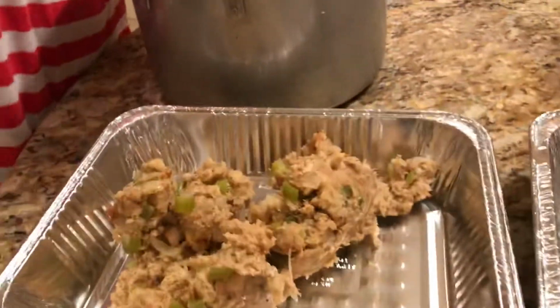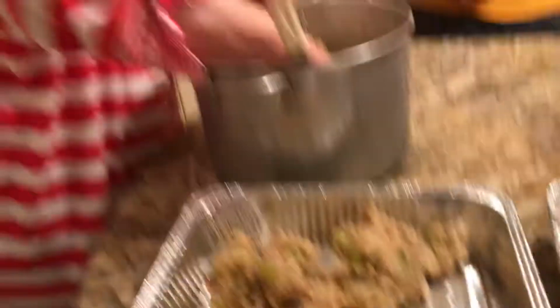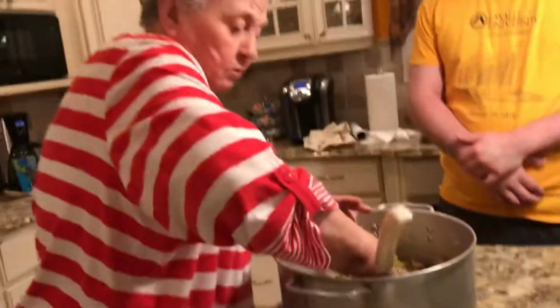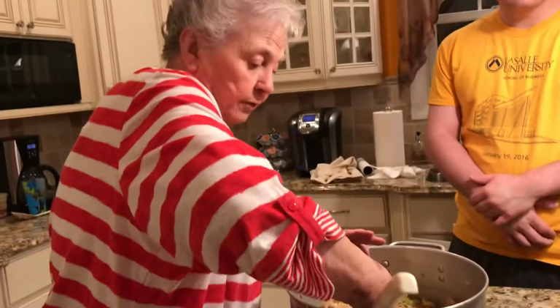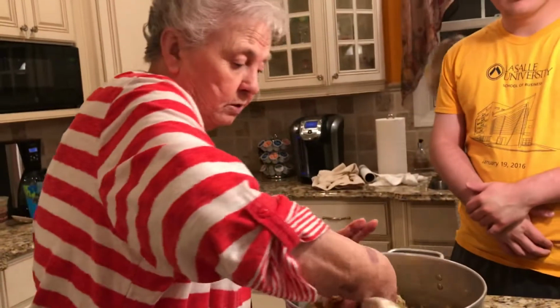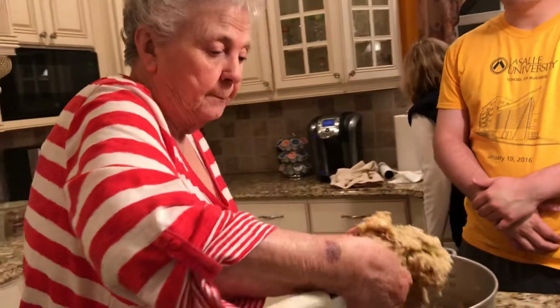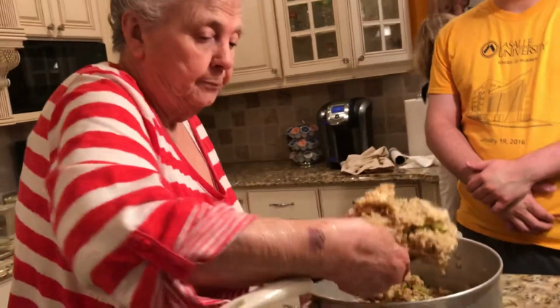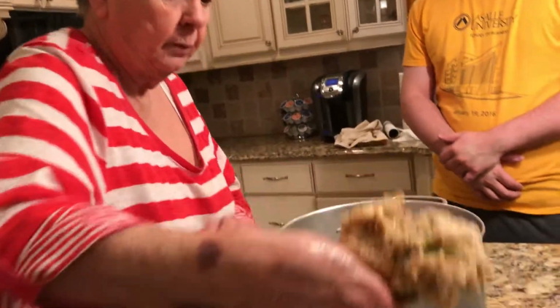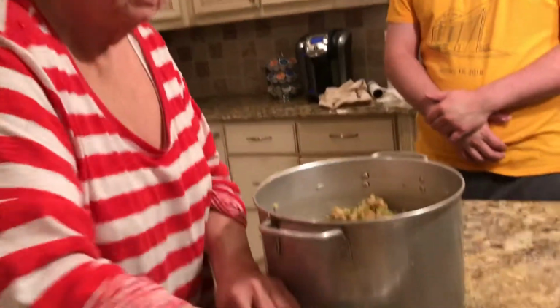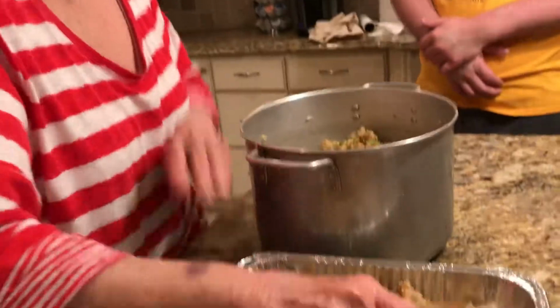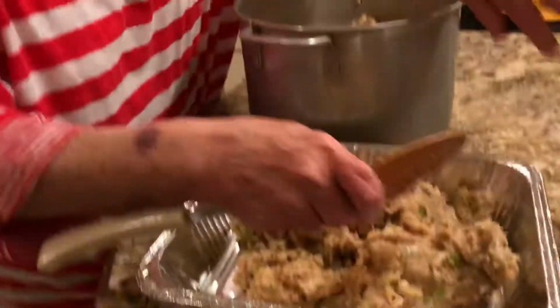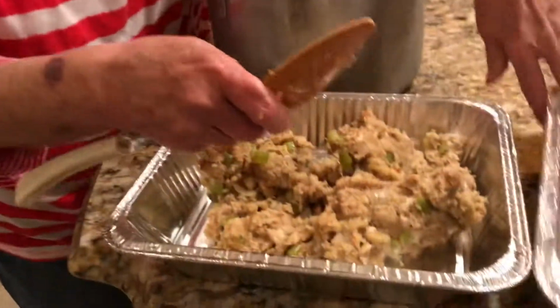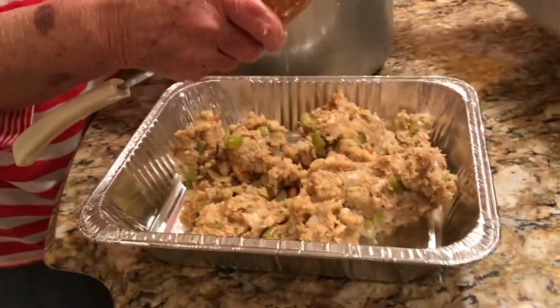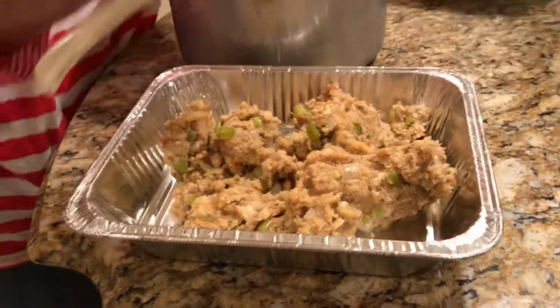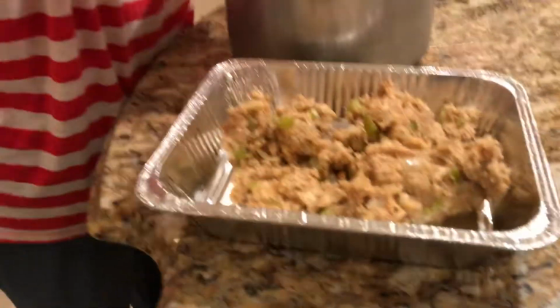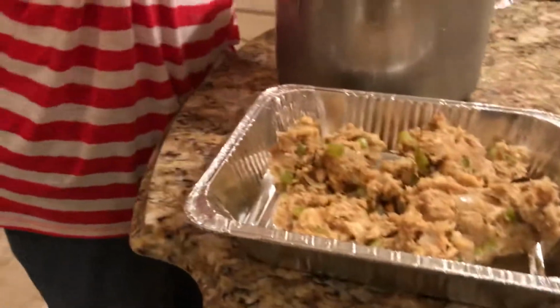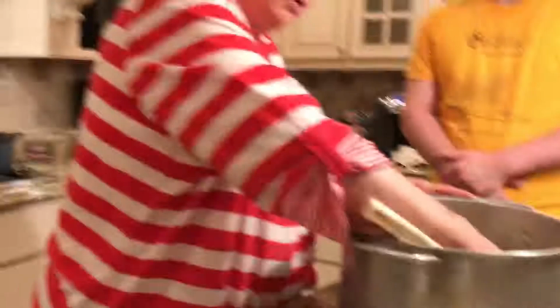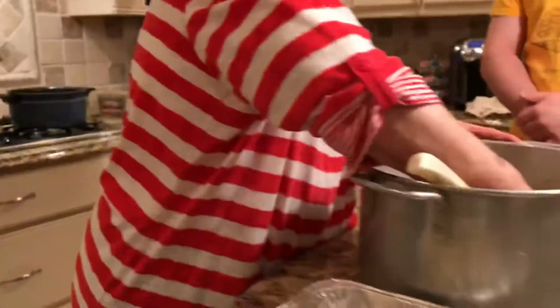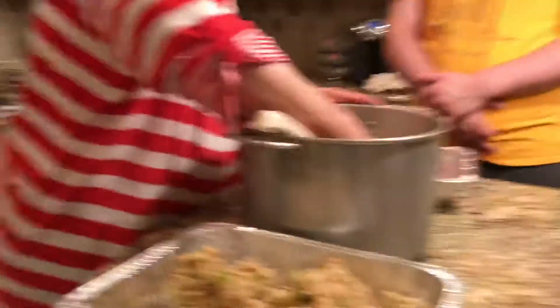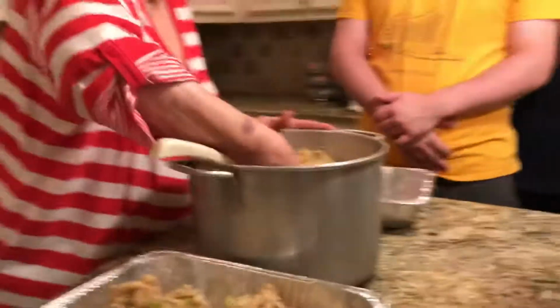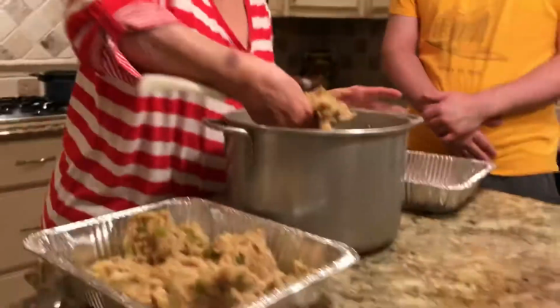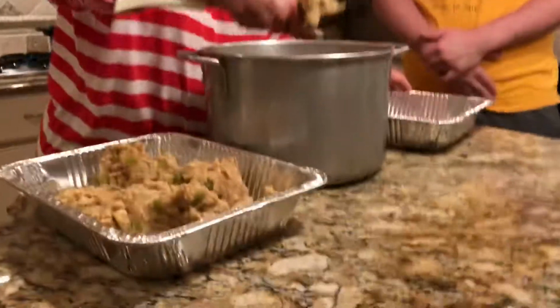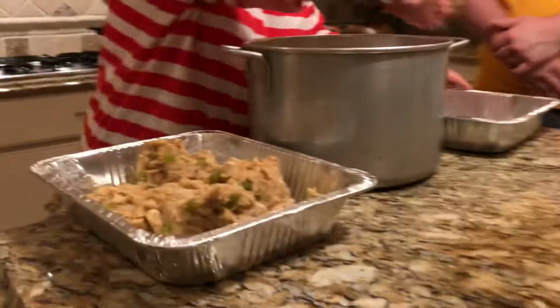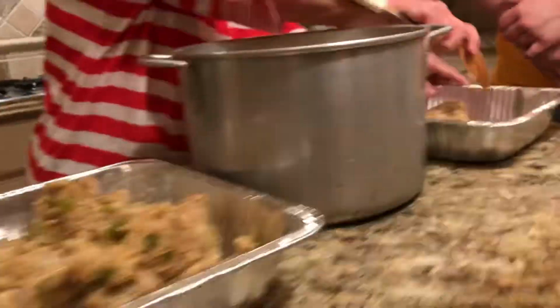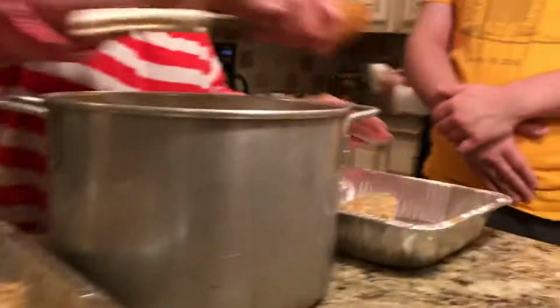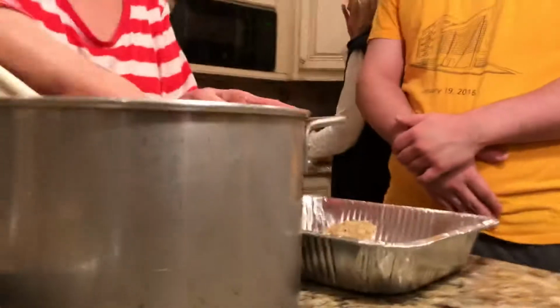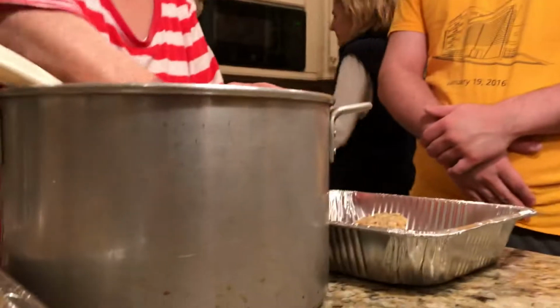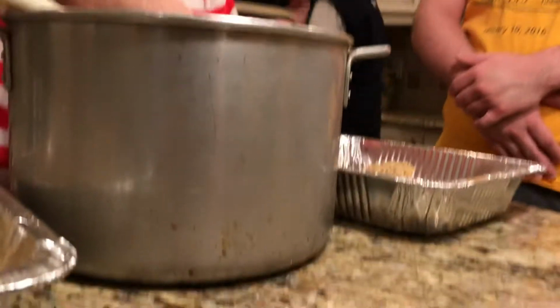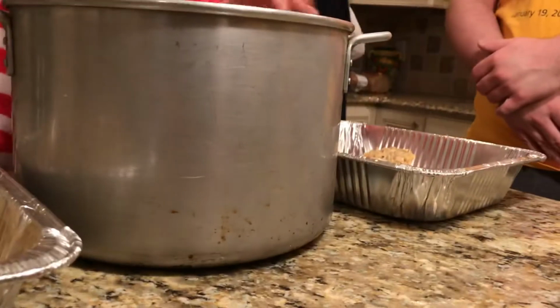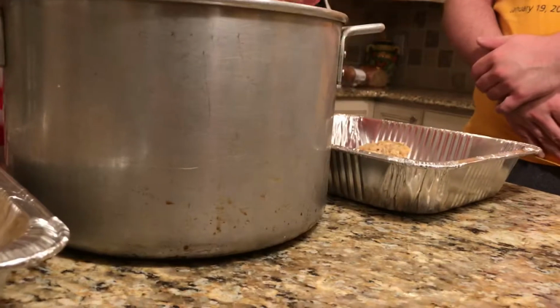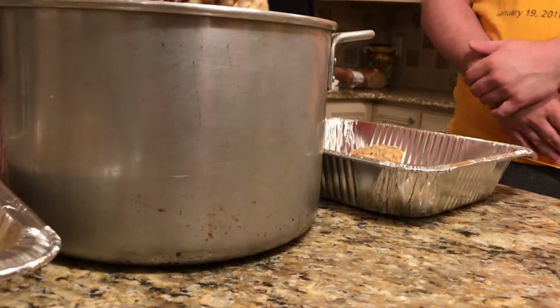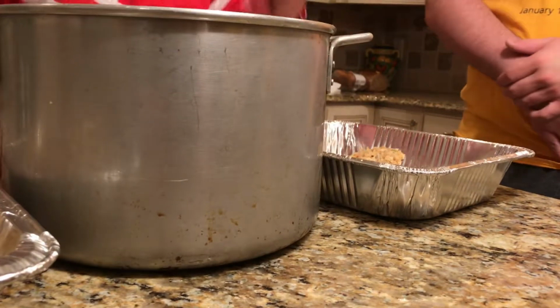Everybody knows you don't stuff the turkey. It's not healthy. Not healthy? Not healthy — not at all. So your stuffing has to be cooked outside the bird.